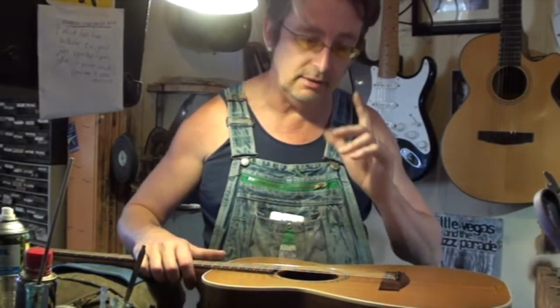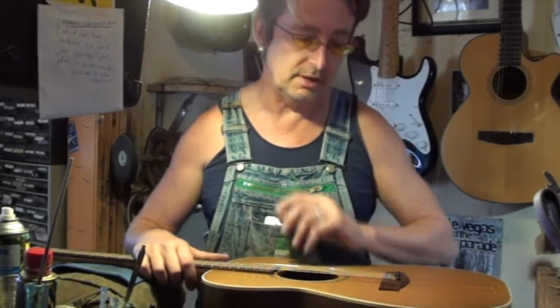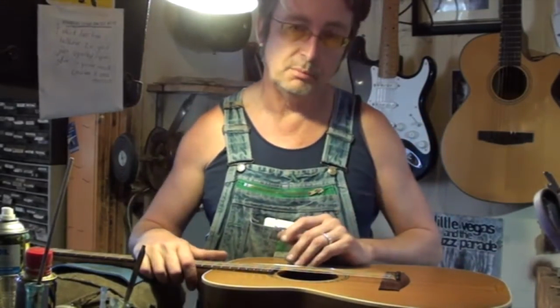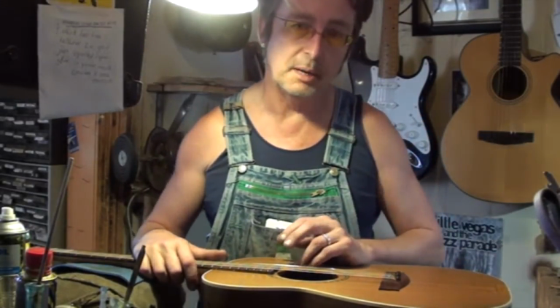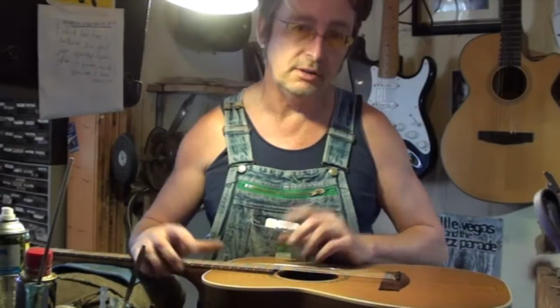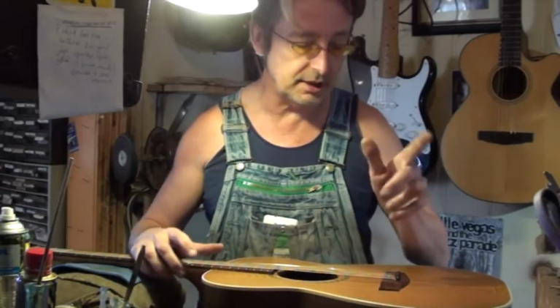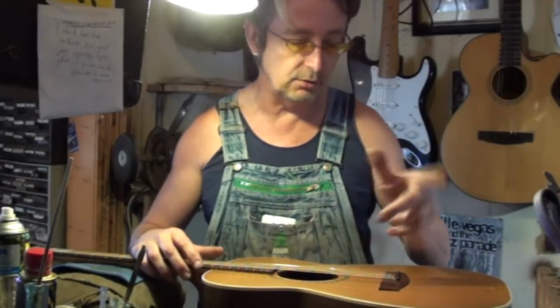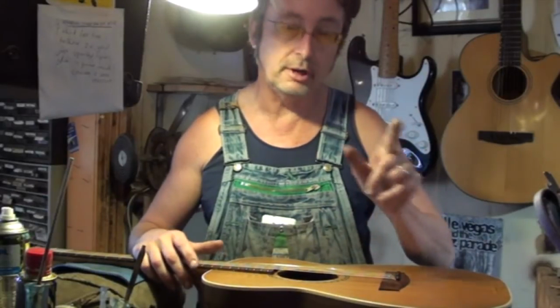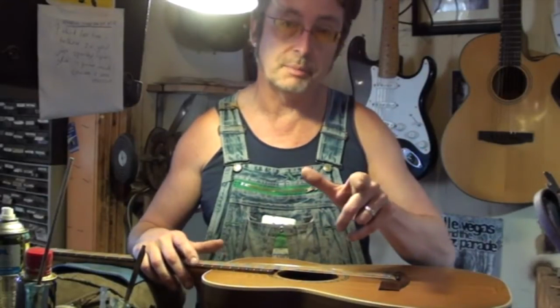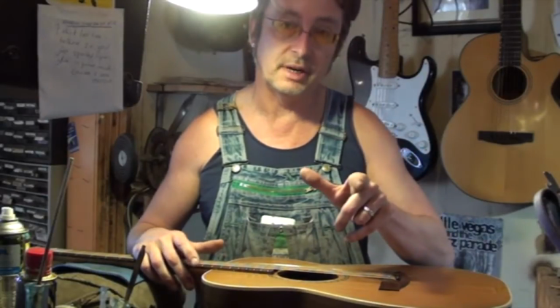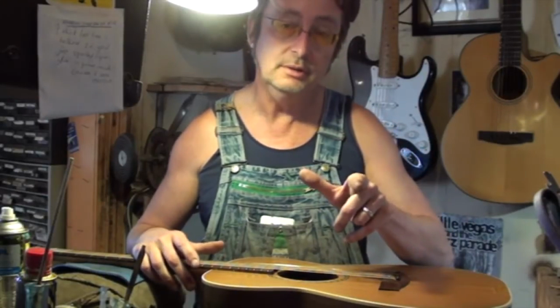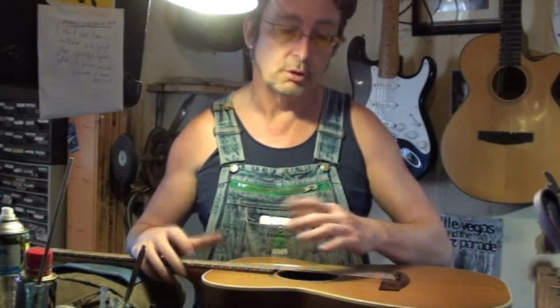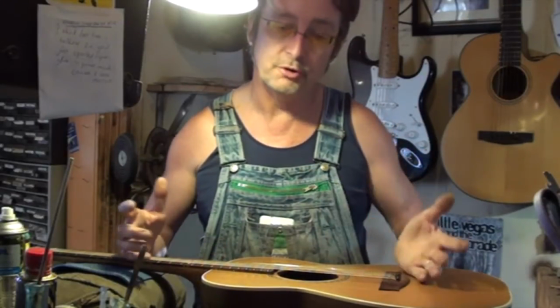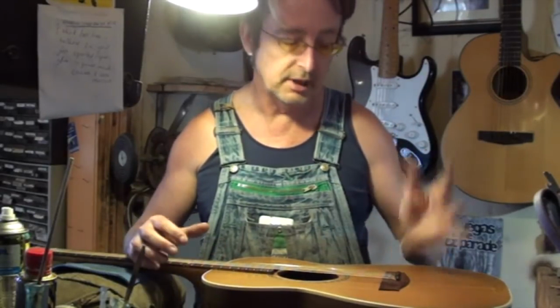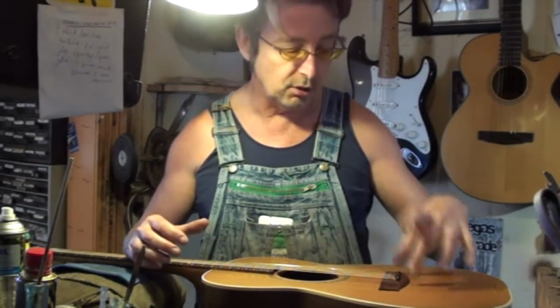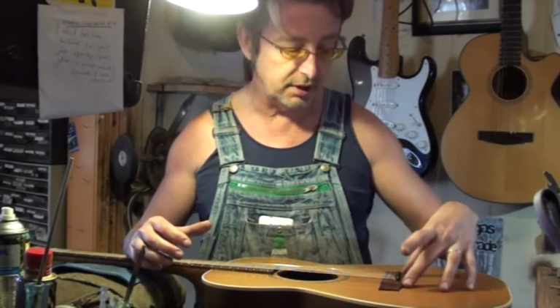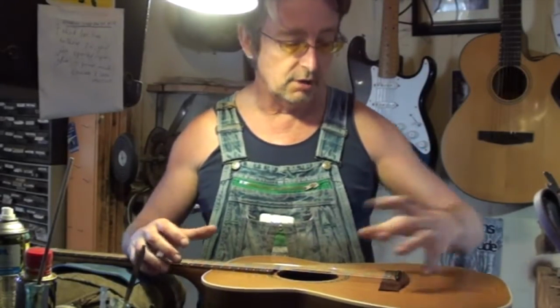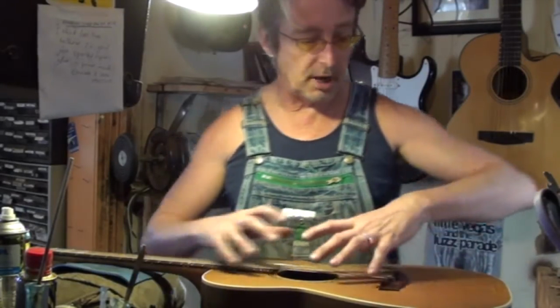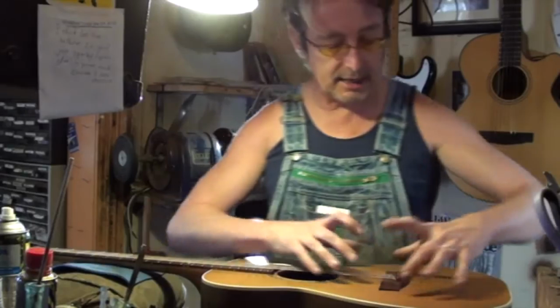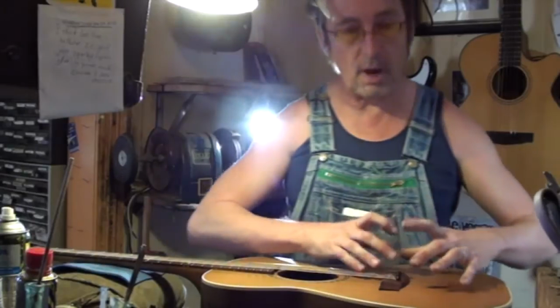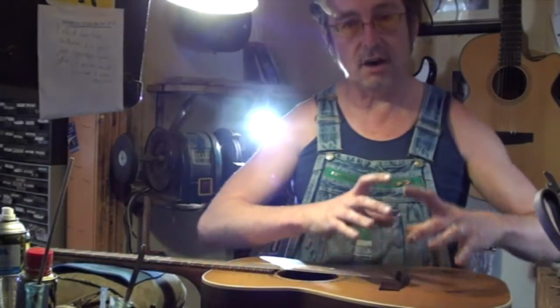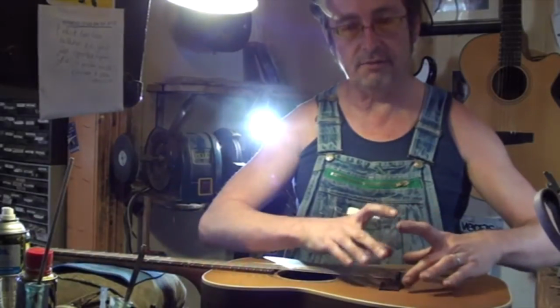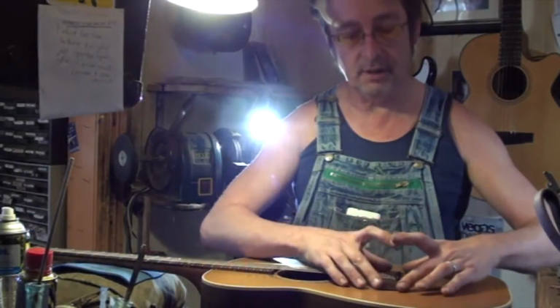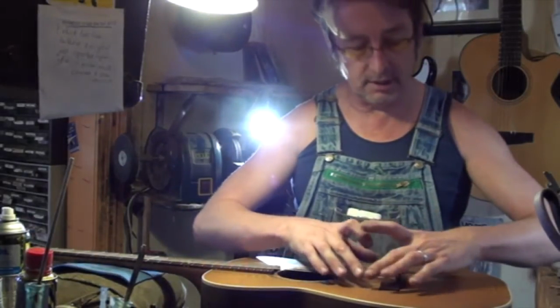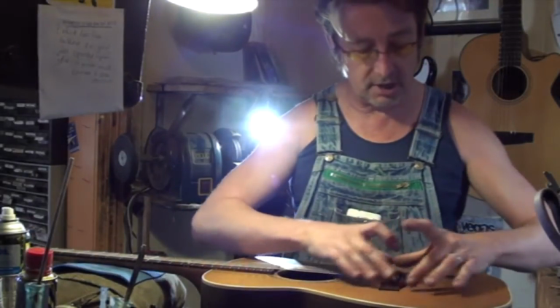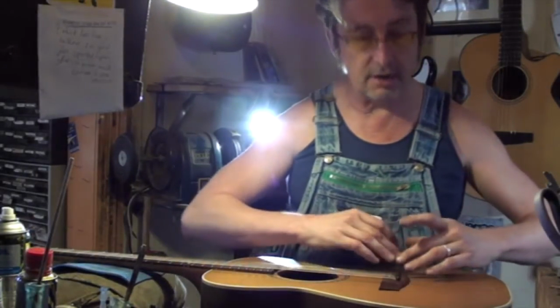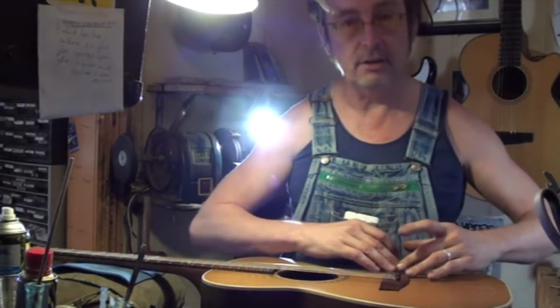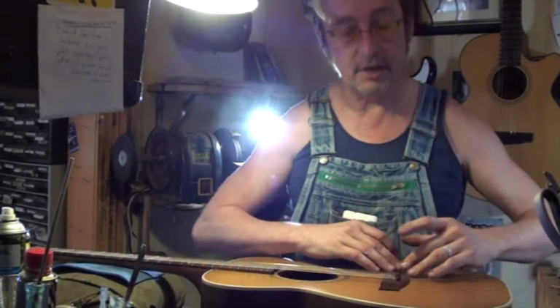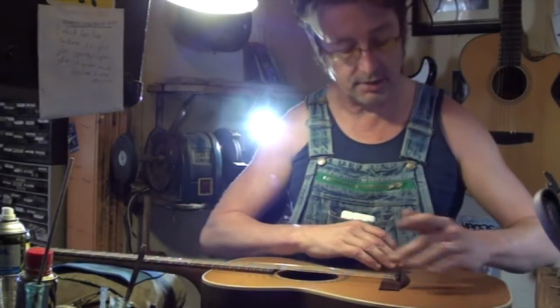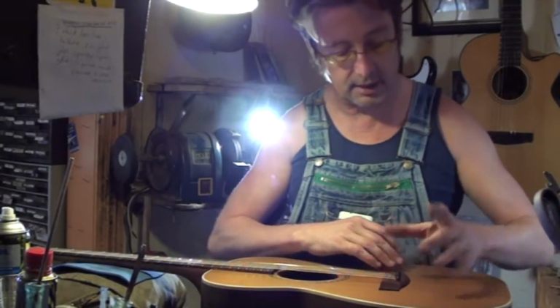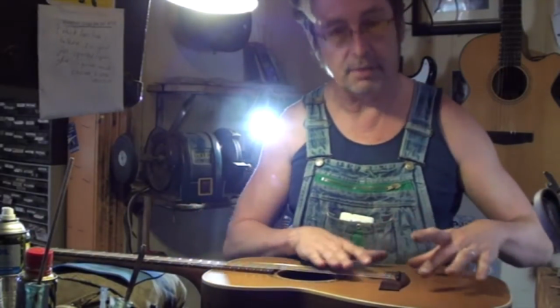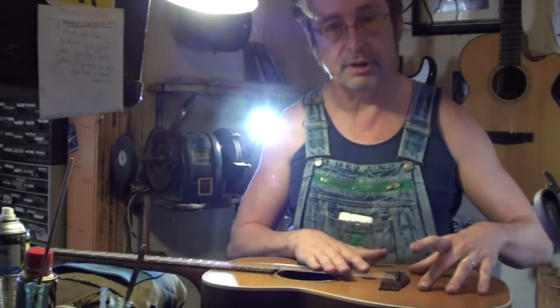This is where the tone block comes in — not just for the tonal representation or improvement, but also by taking the weight off the entire area directly around the bridge.